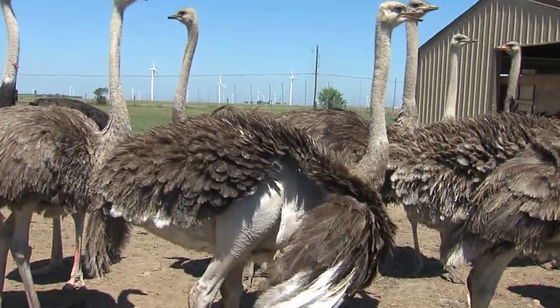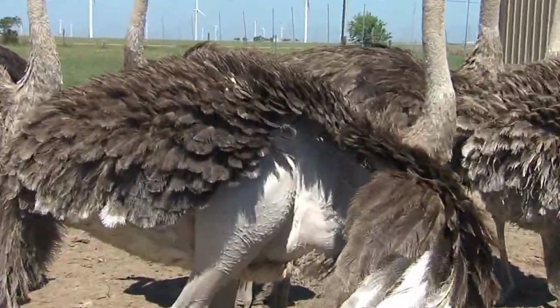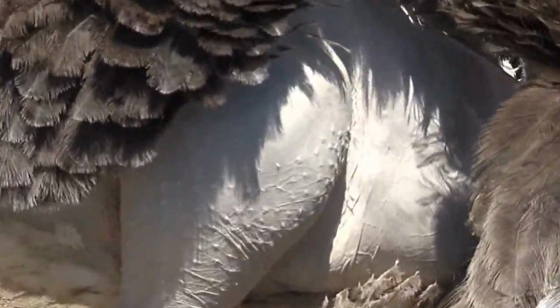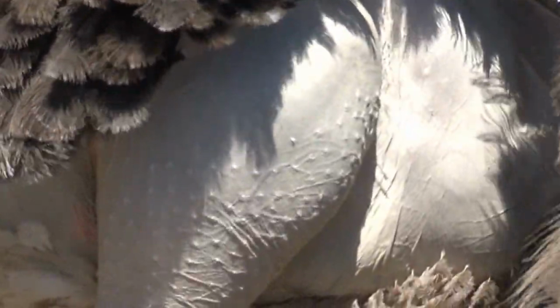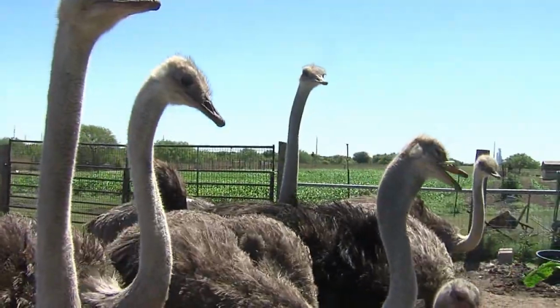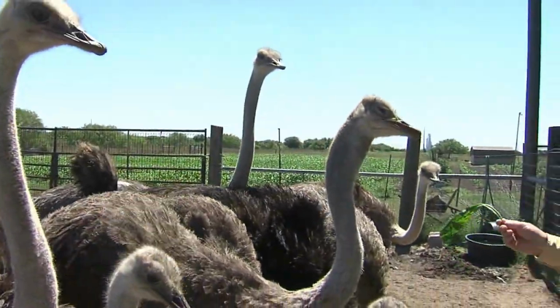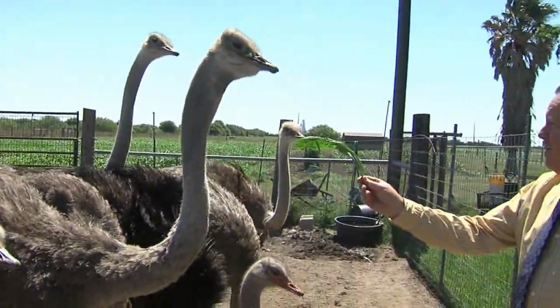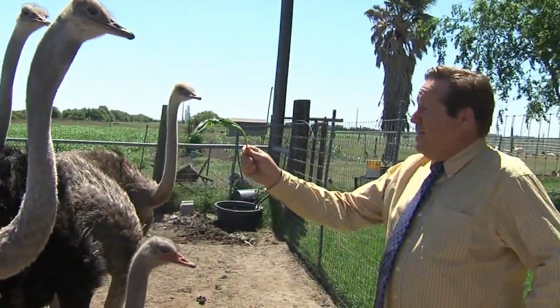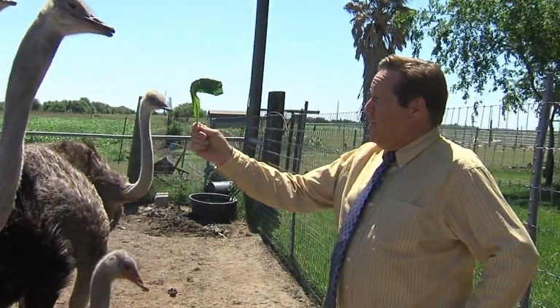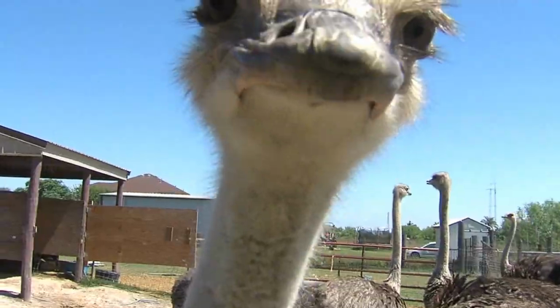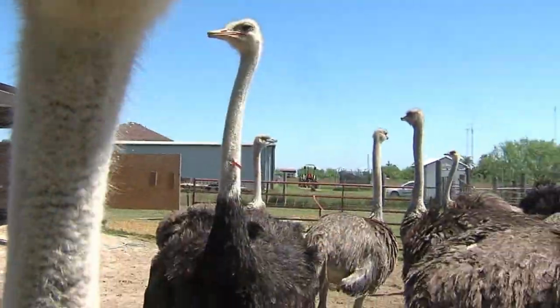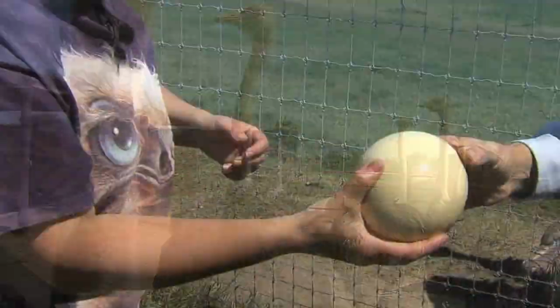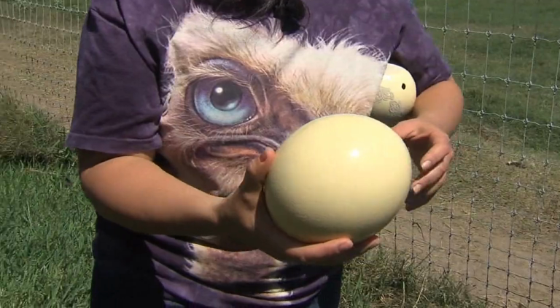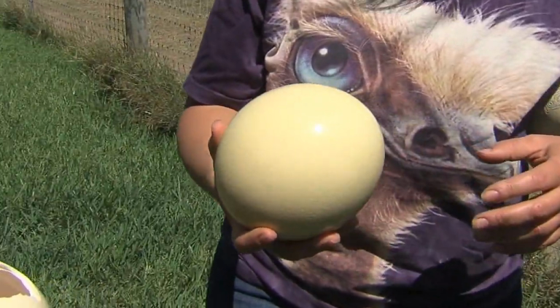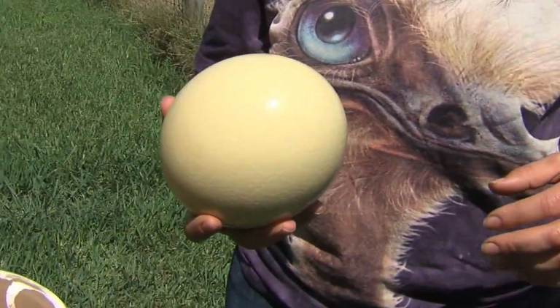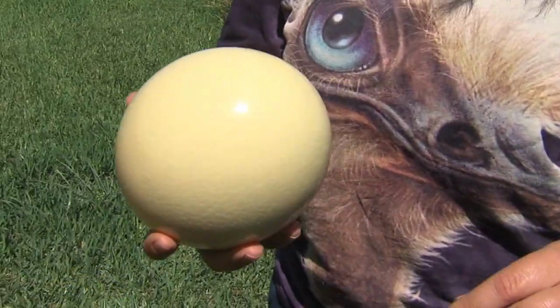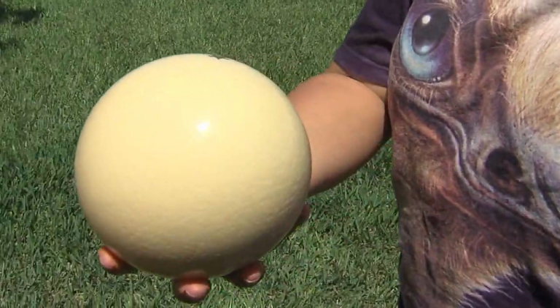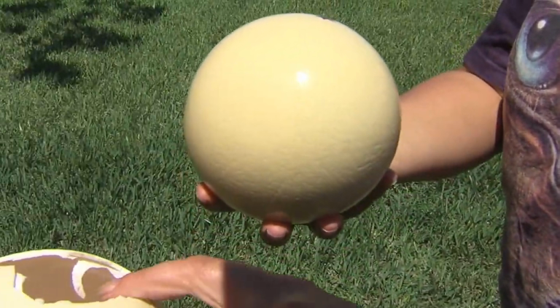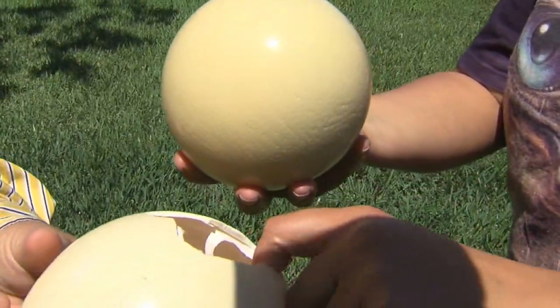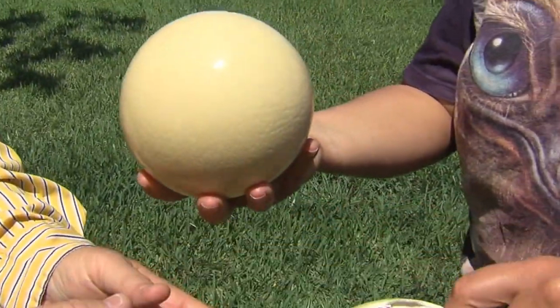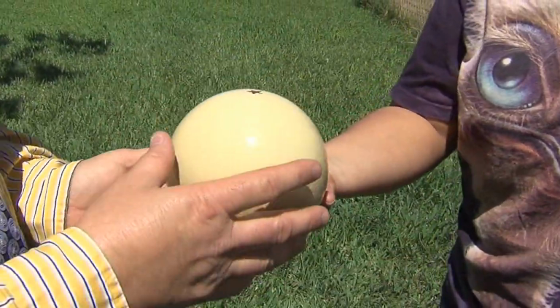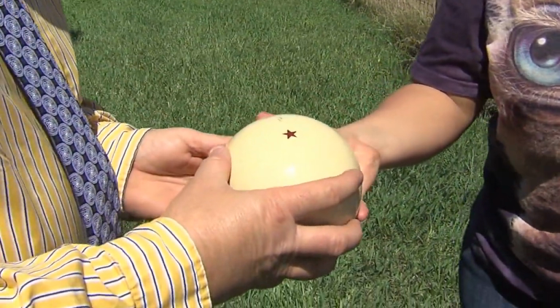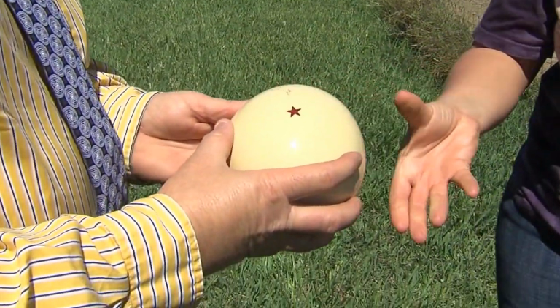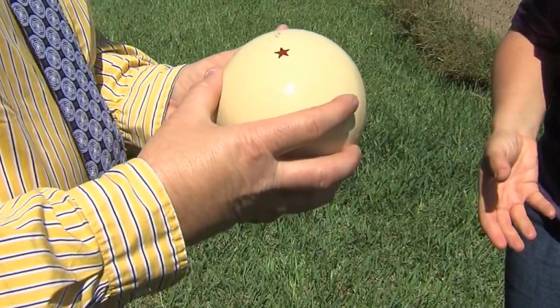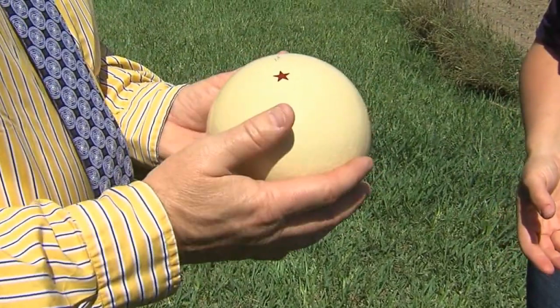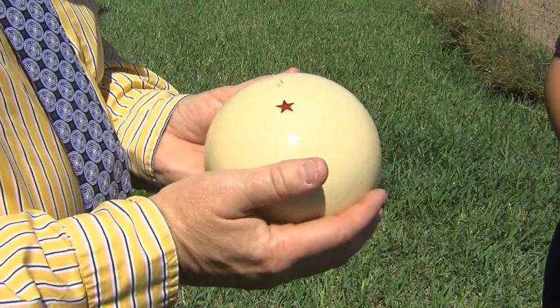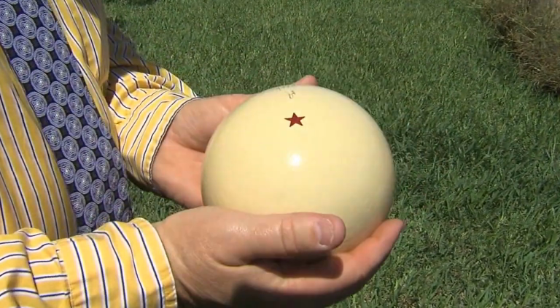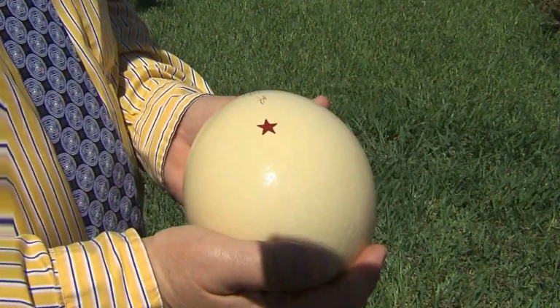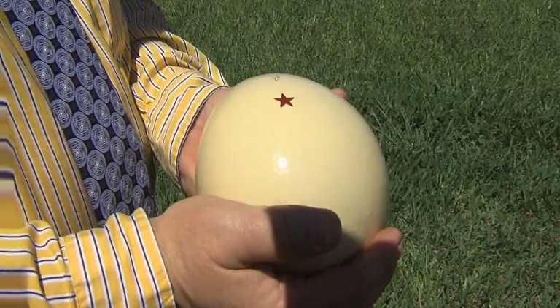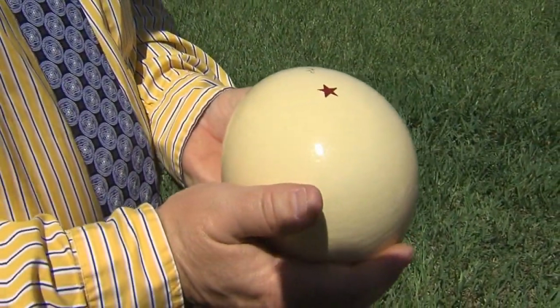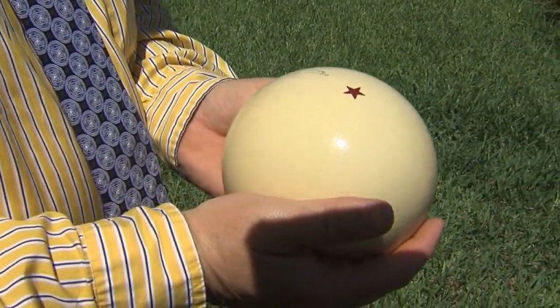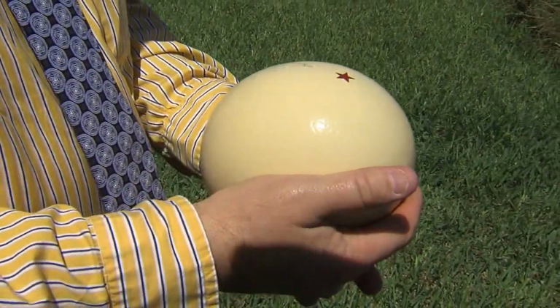Remember, their kick is about twice as hard as a professional boxer punches. This is an egg waiting to be hatched — that's about the equivalent of a dozen chicken eggs.